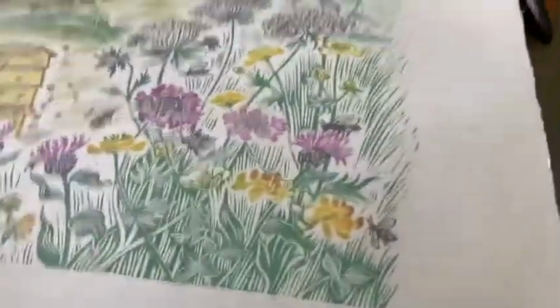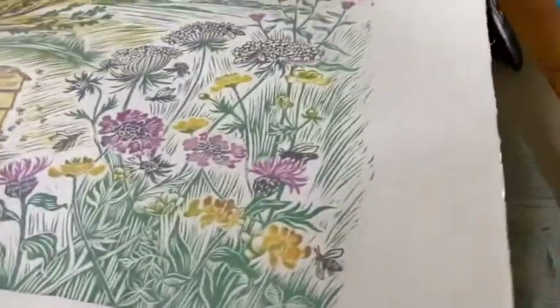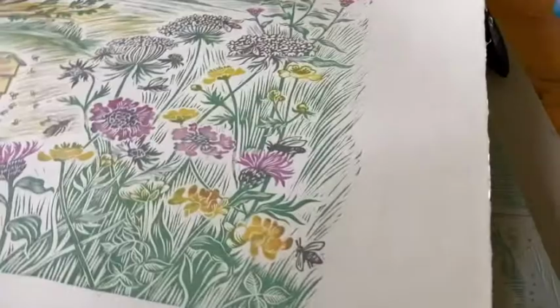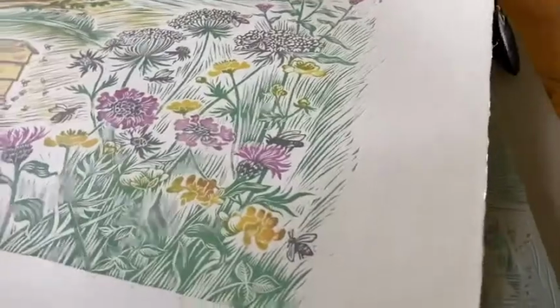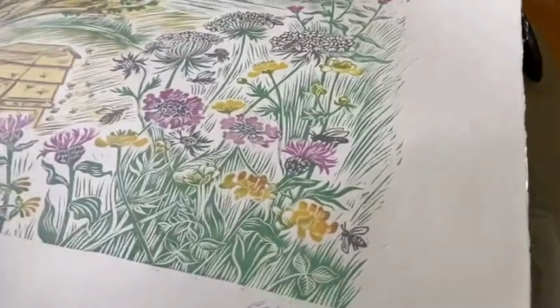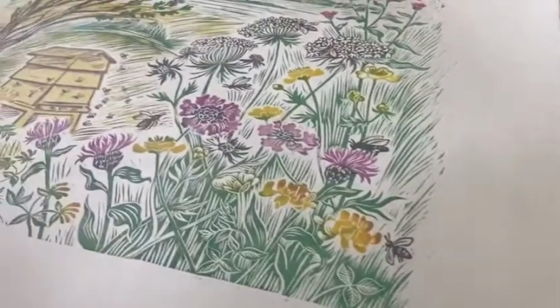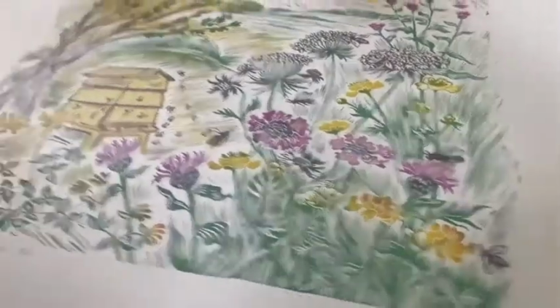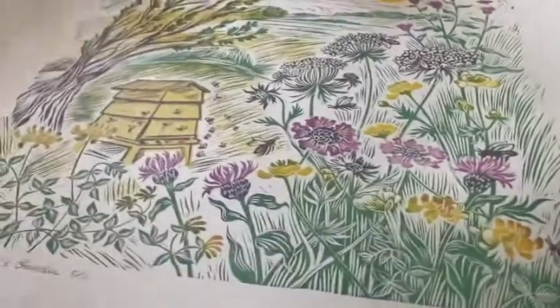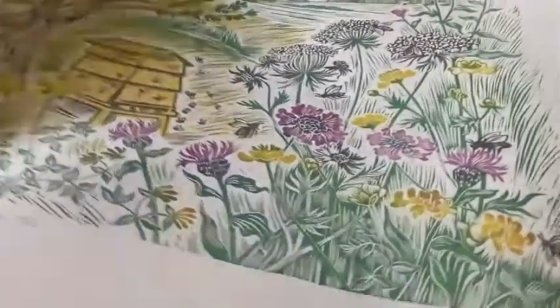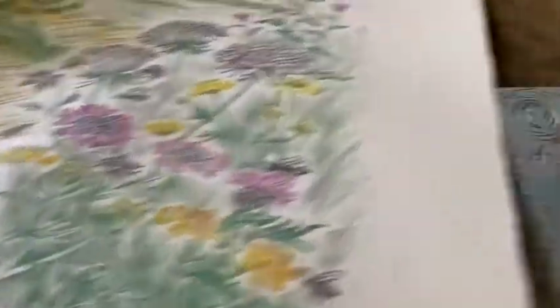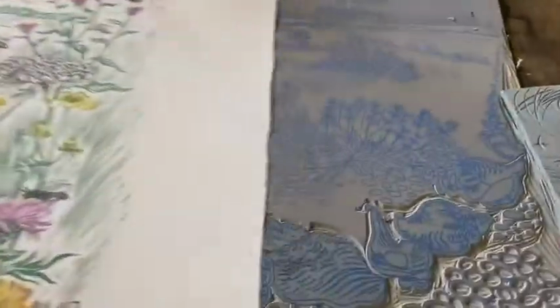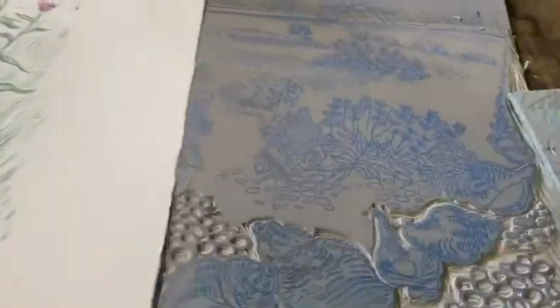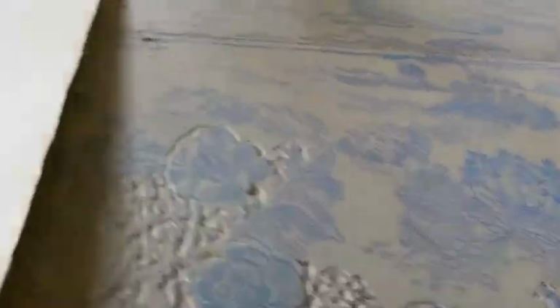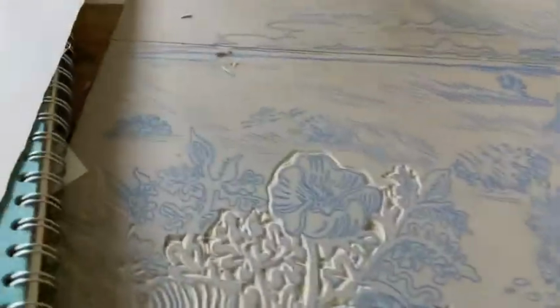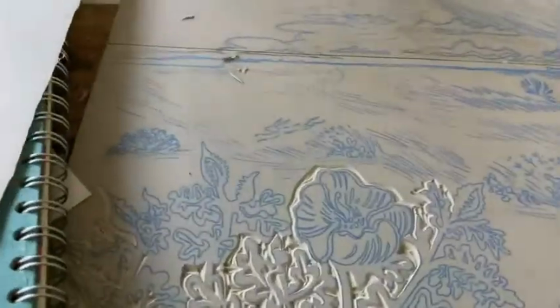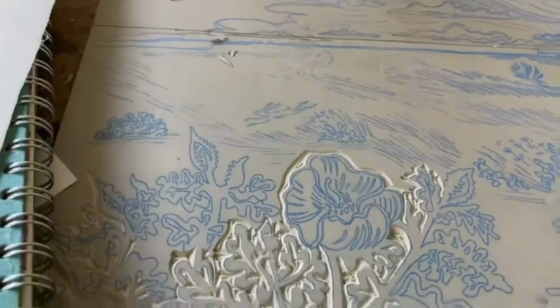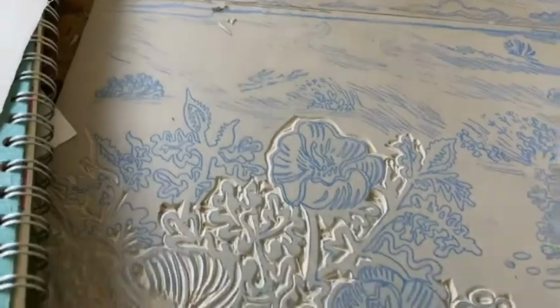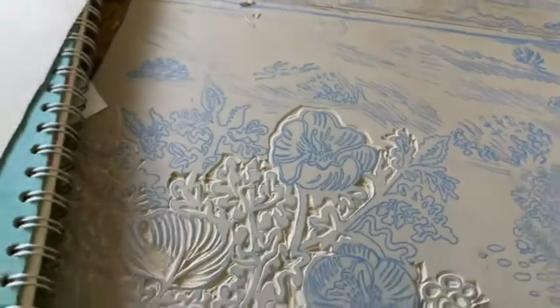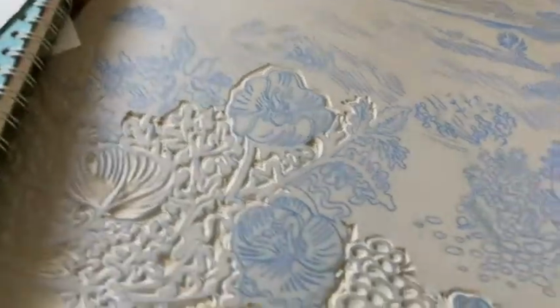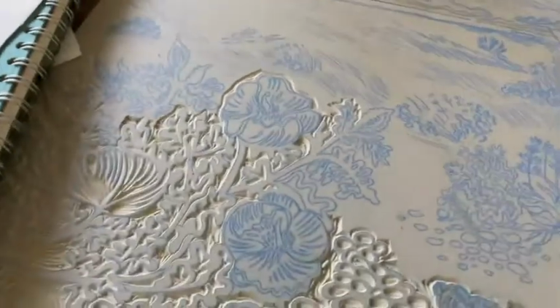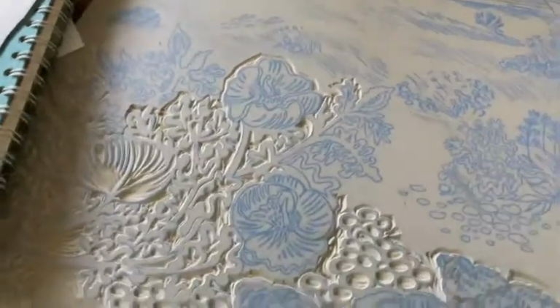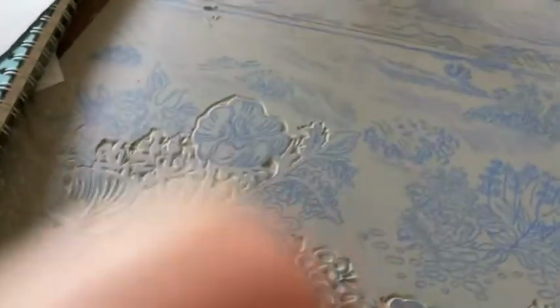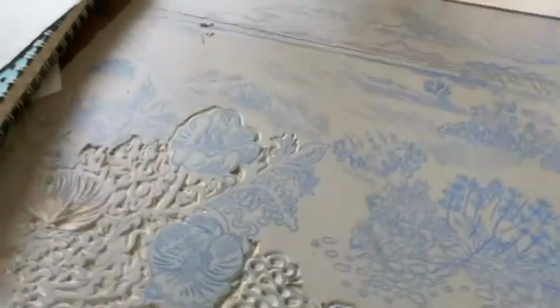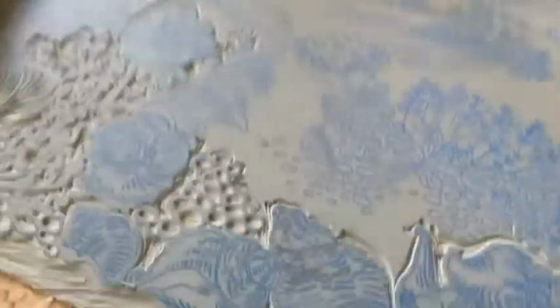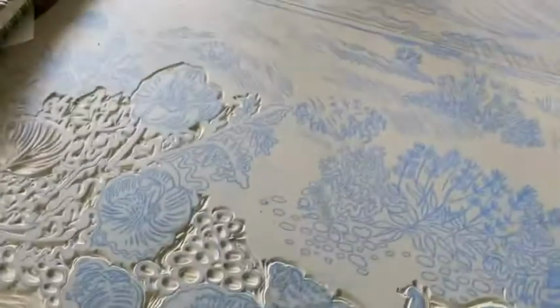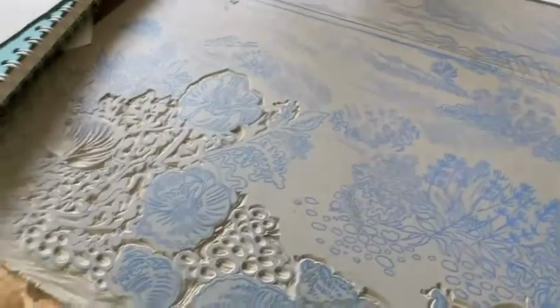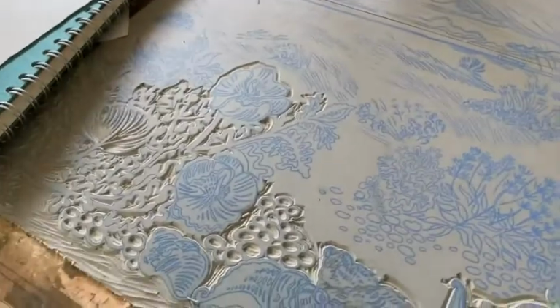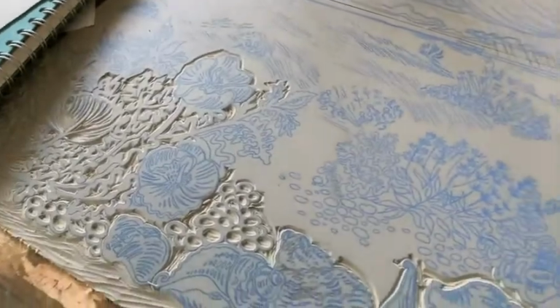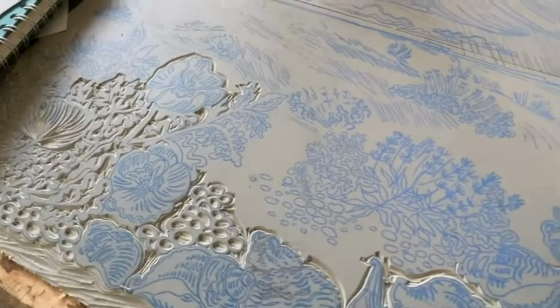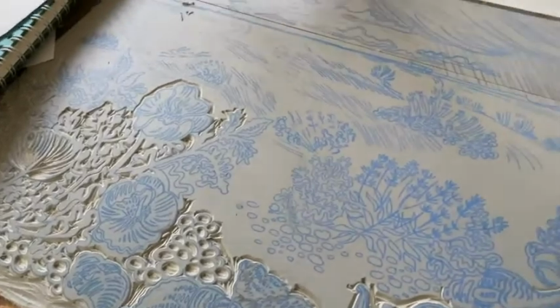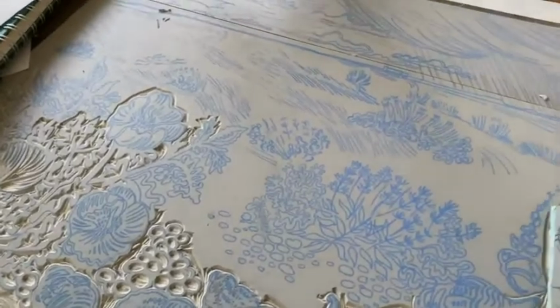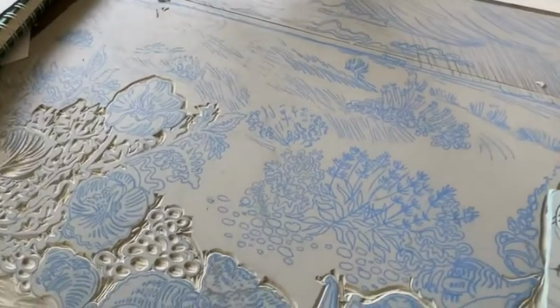Because I really enjoyed working on this, I'm now working on a new print which is based on Shingle Street — probably somewhere lots of you know.